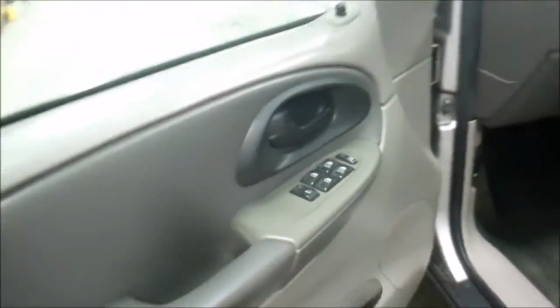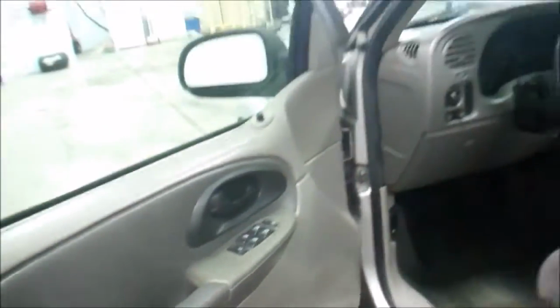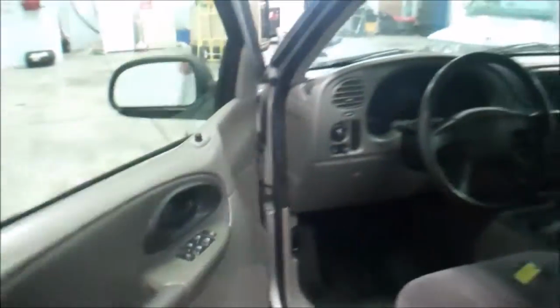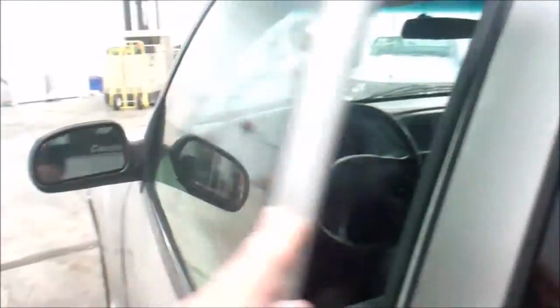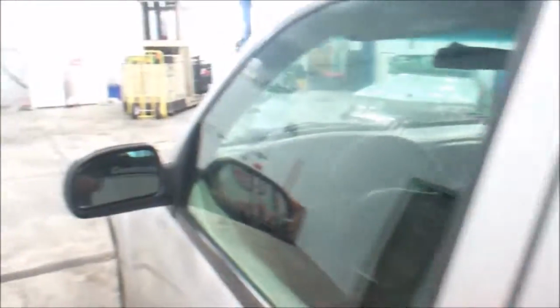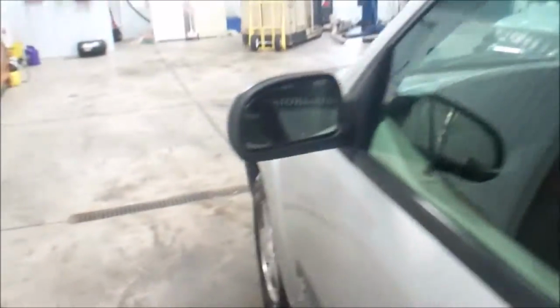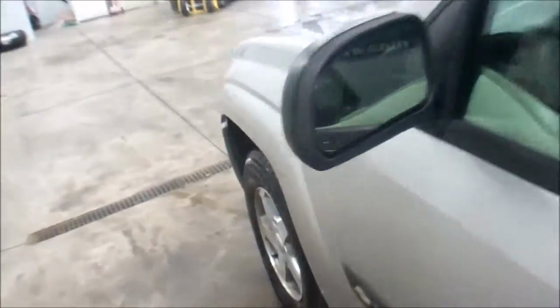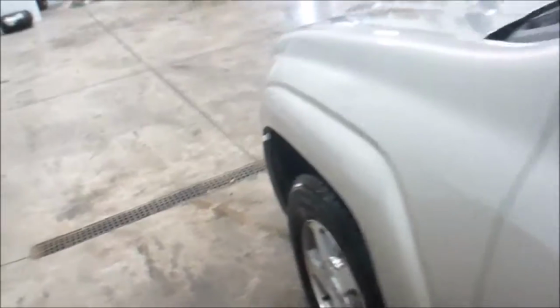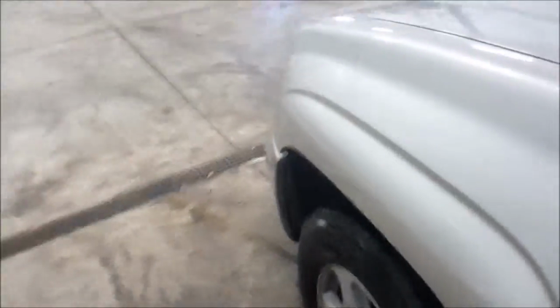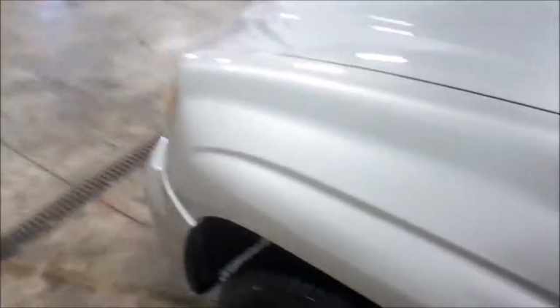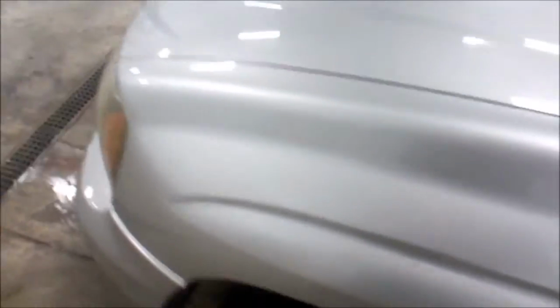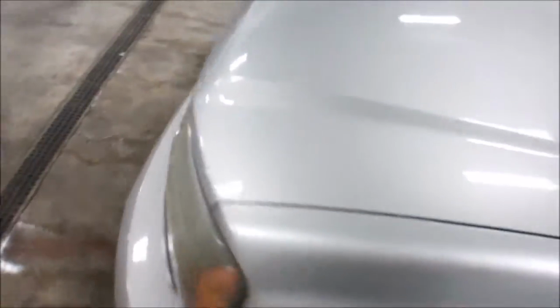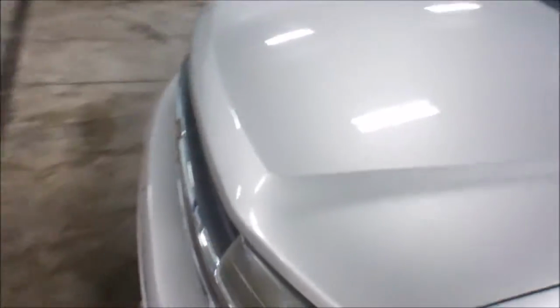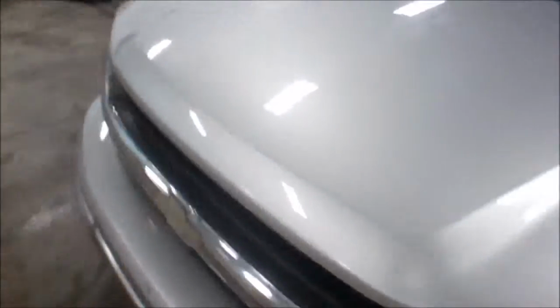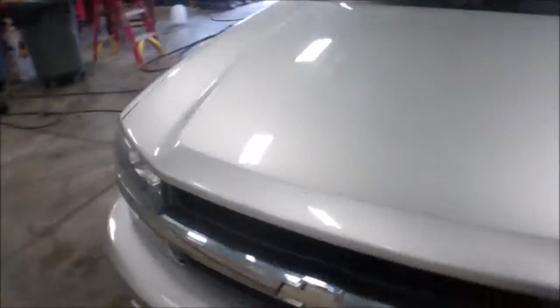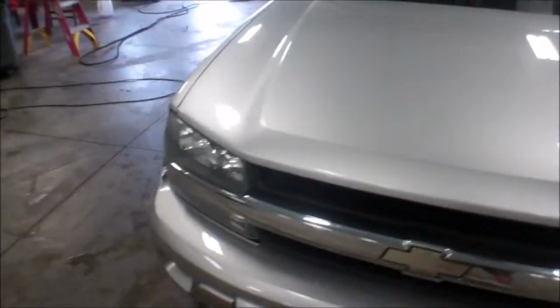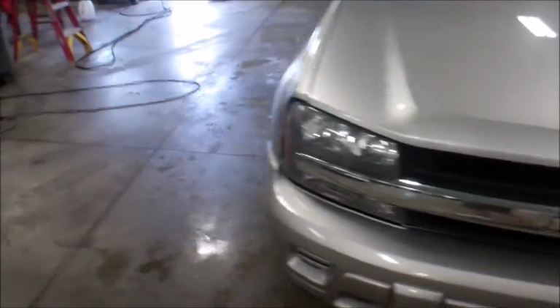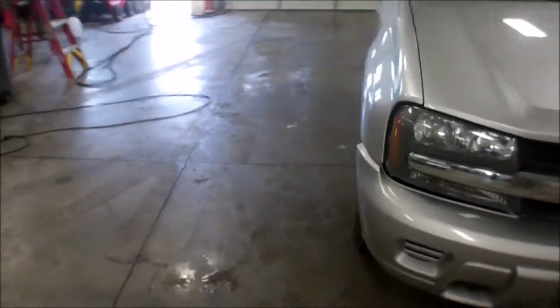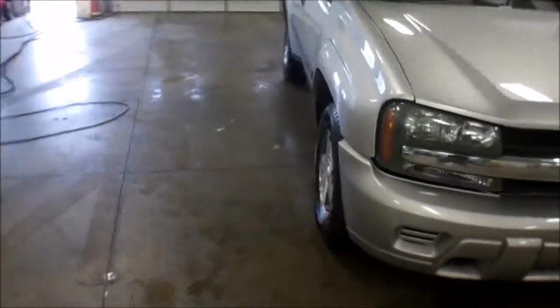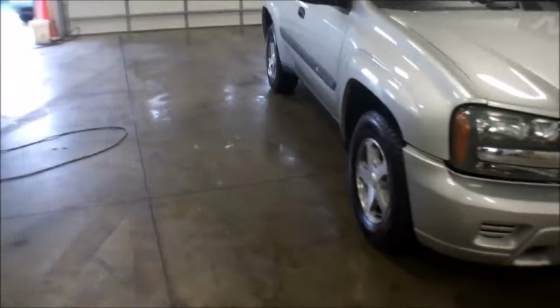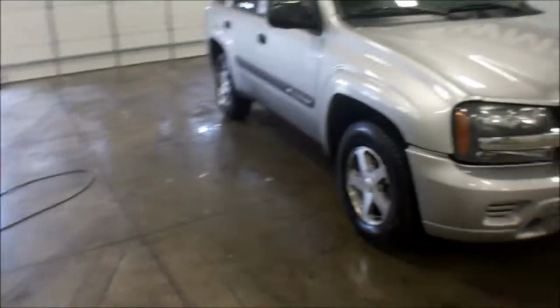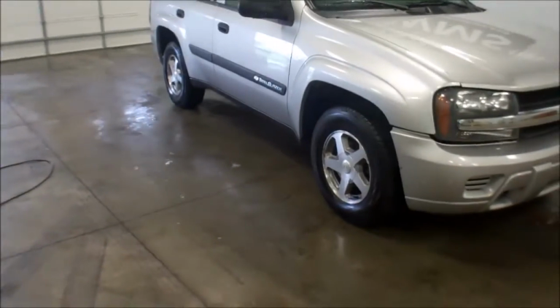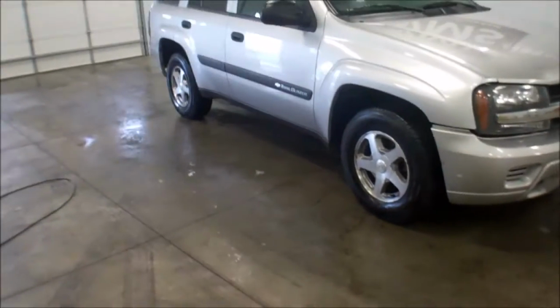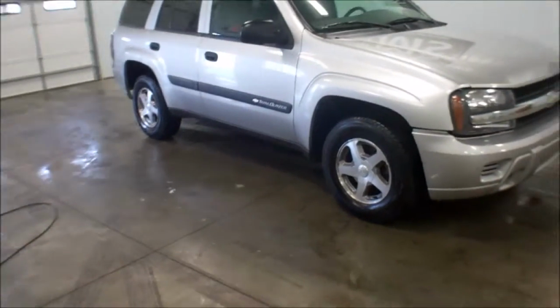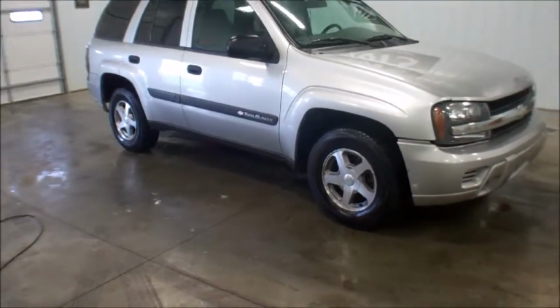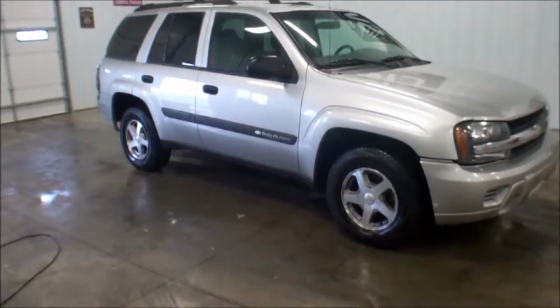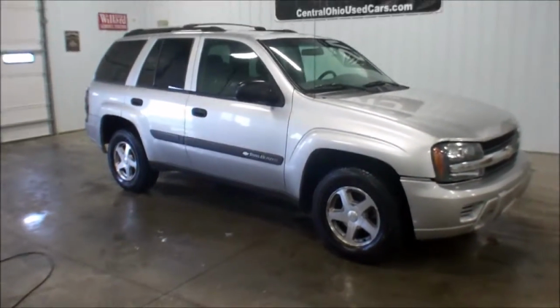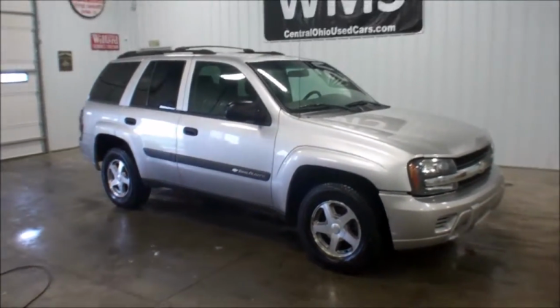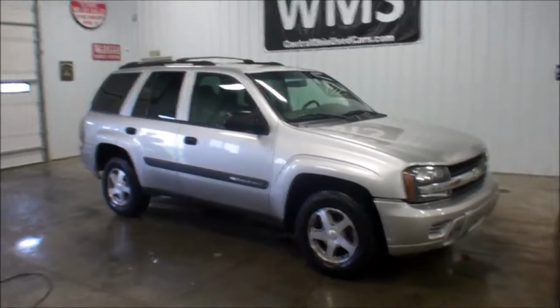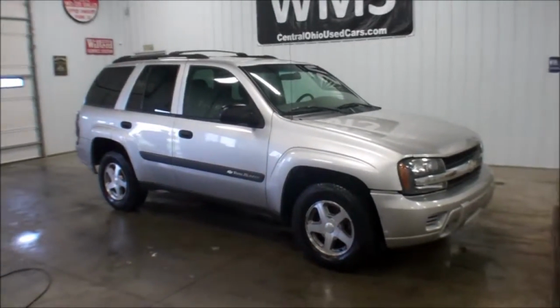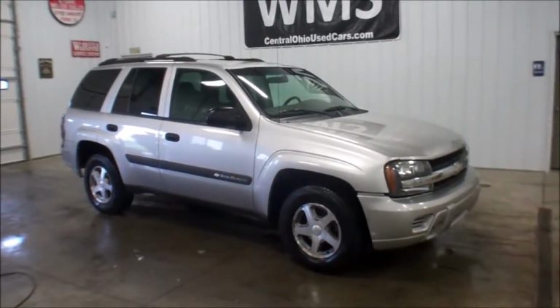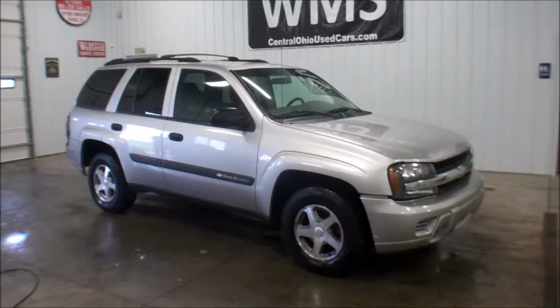Again, this is Andy here, Wyandotte Motor Sales, WMSOhio.com. Showing you a 2004 Chevy Trailblazer, four wheel drive with 139,000 miles.